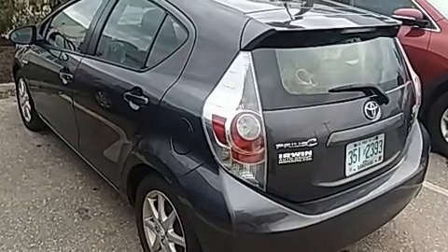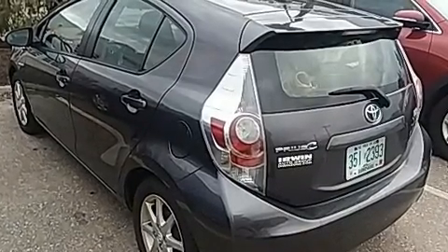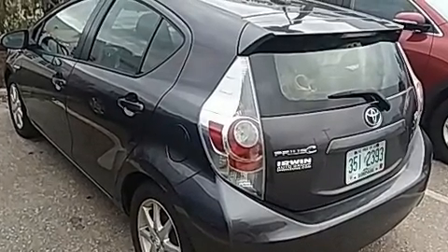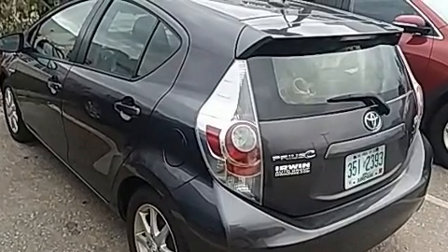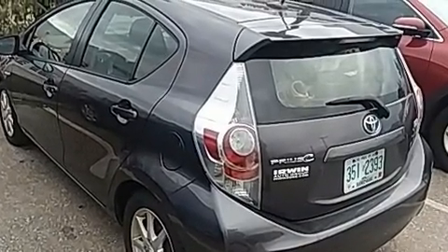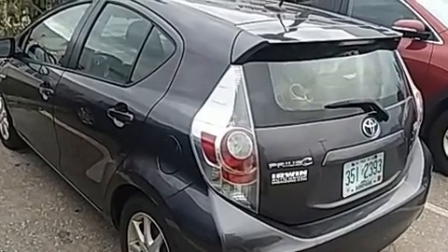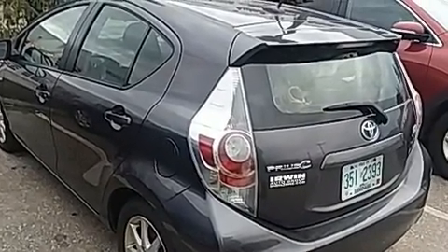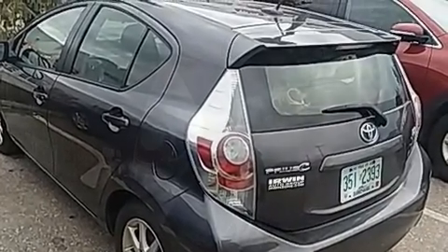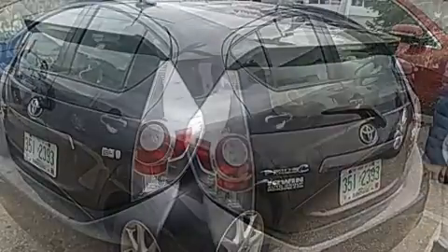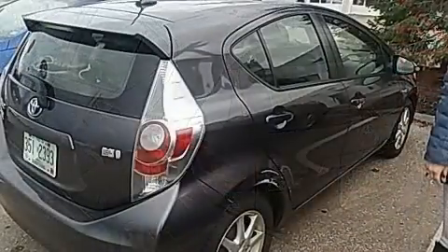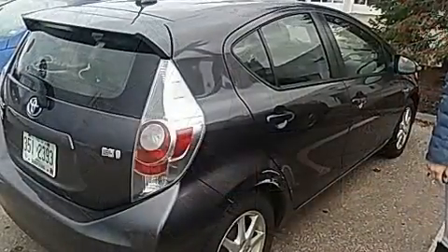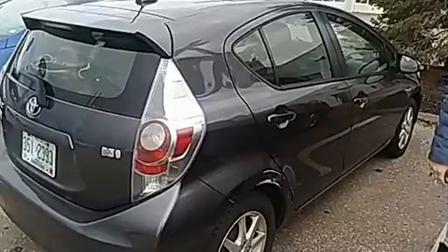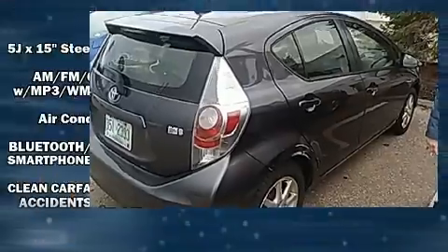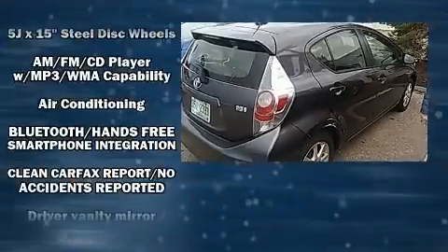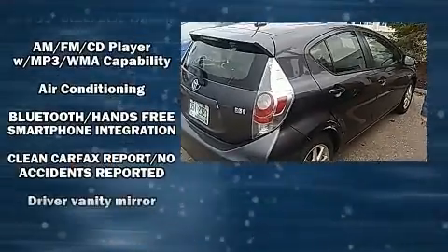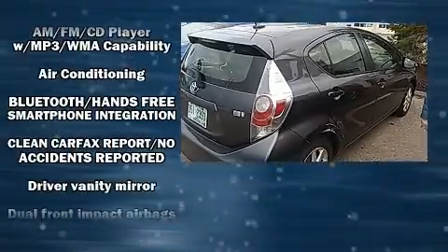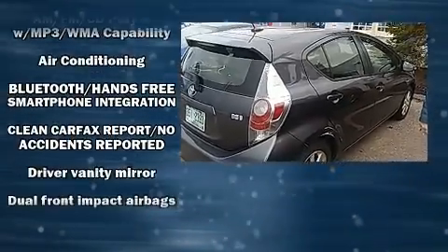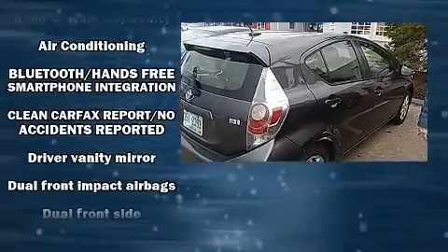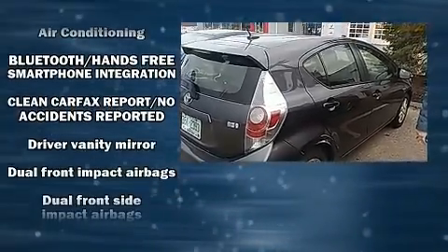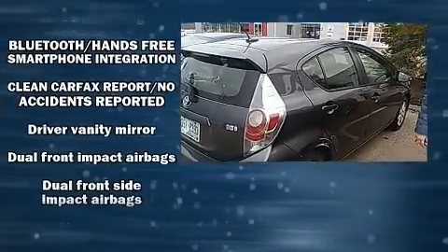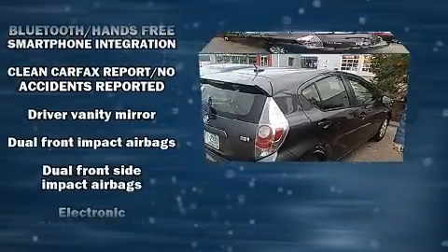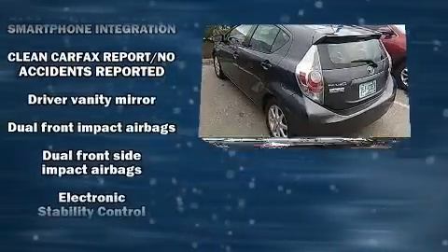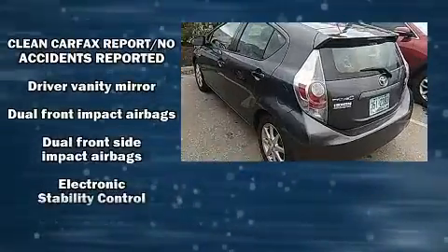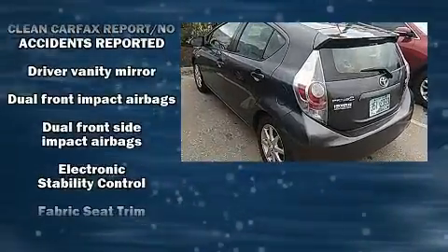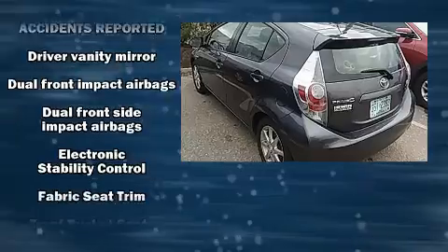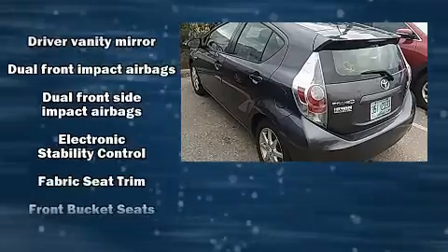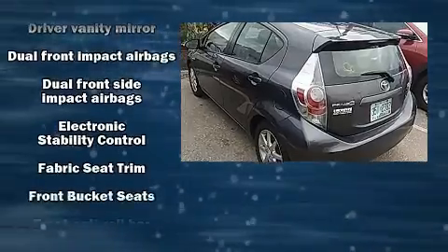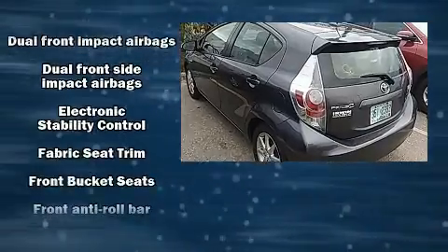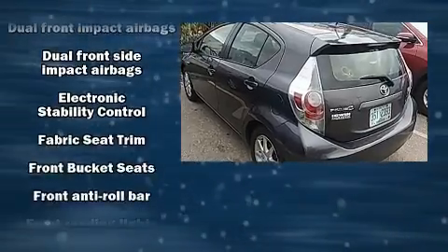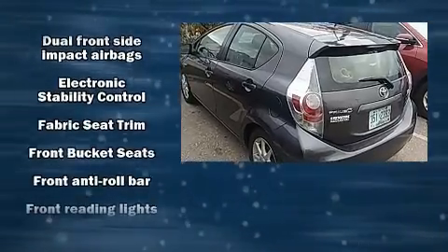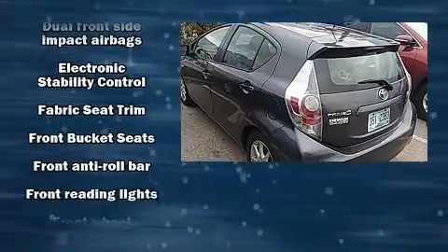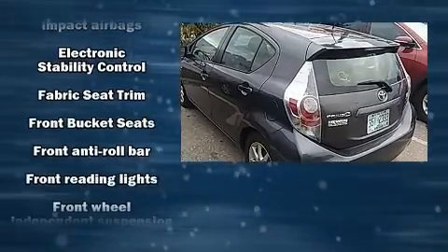Storage solutions are integrated throughout the interior, demonstrating thoughtful attention to detail. Audio features include a CD player with MP3 capability and four well-positioned speakers.